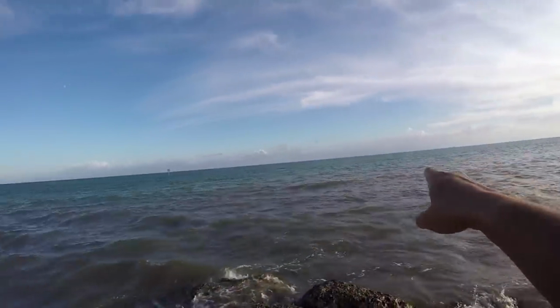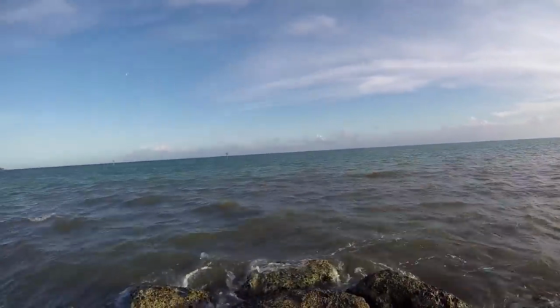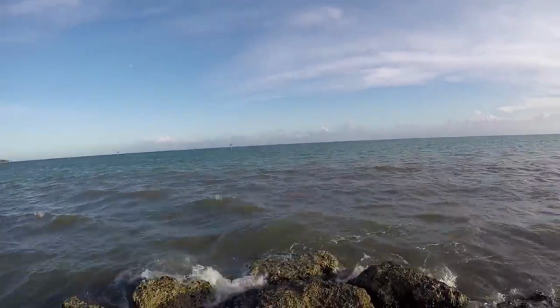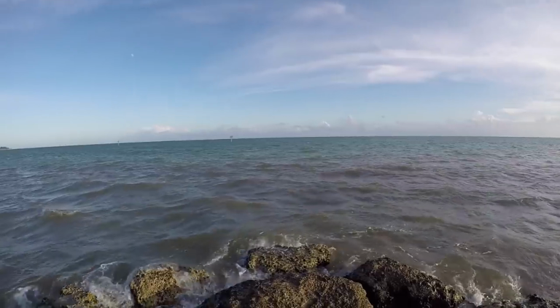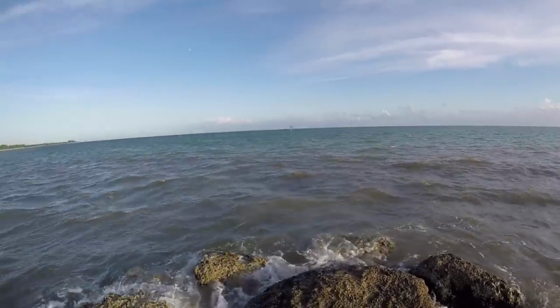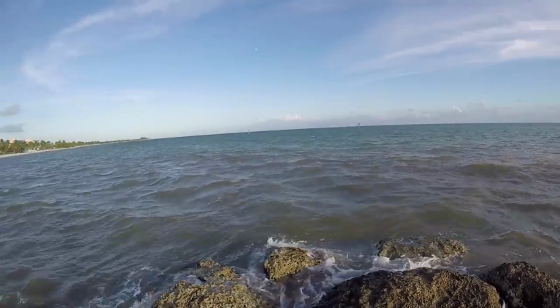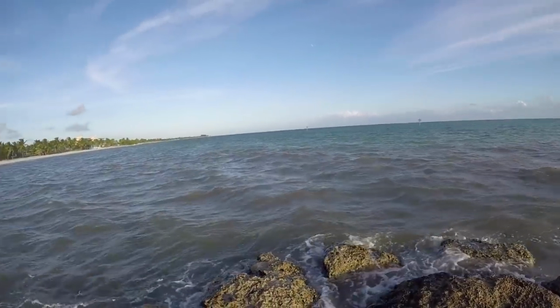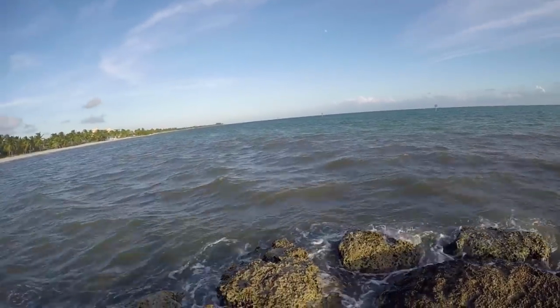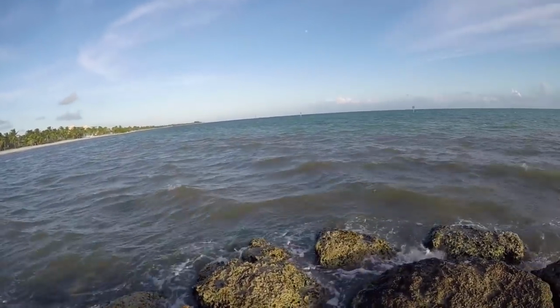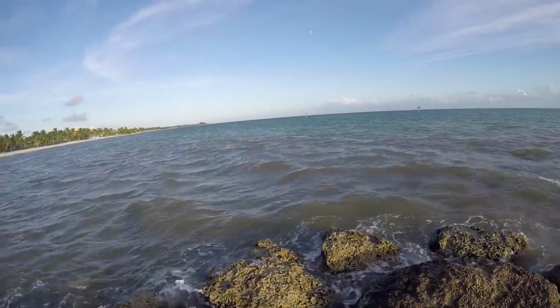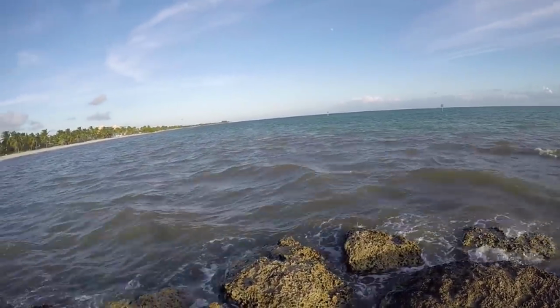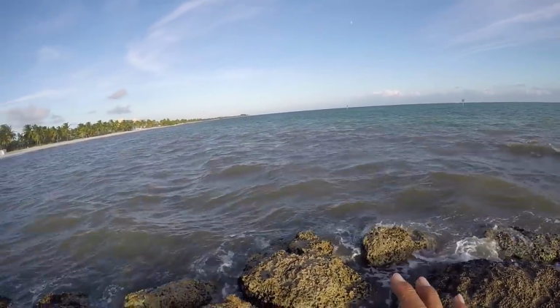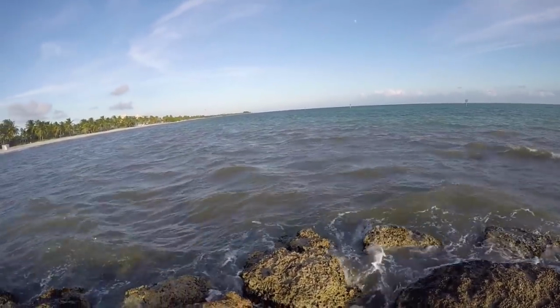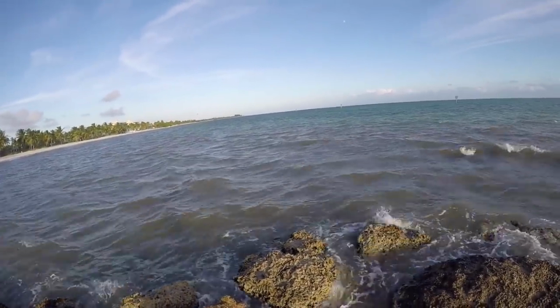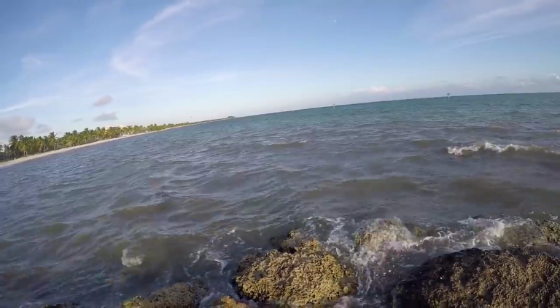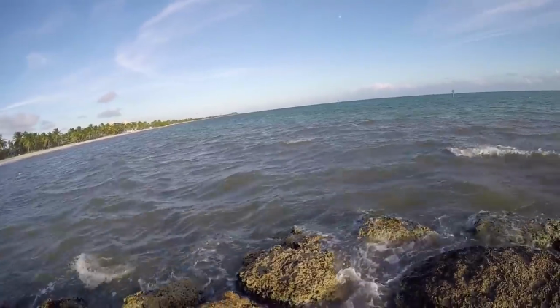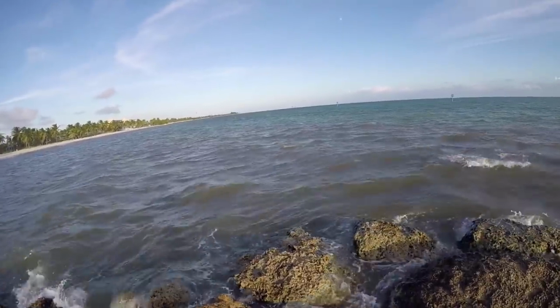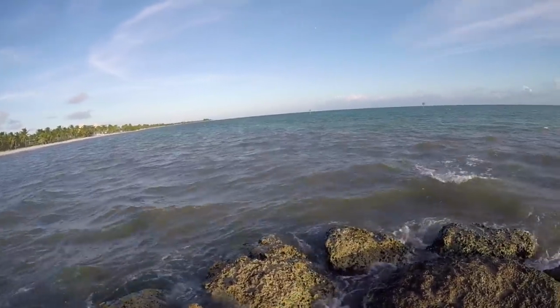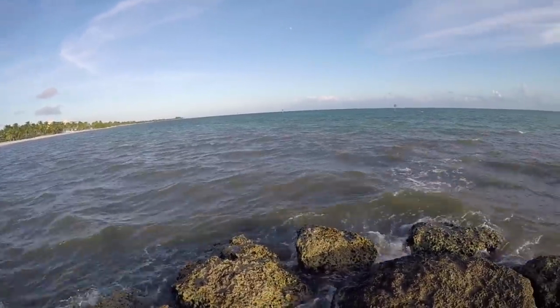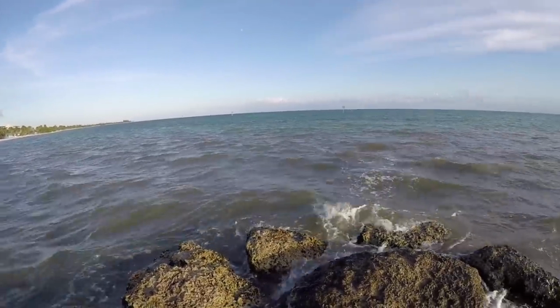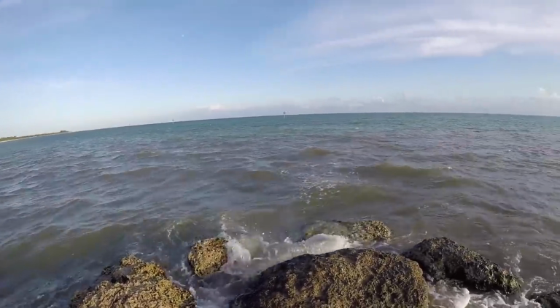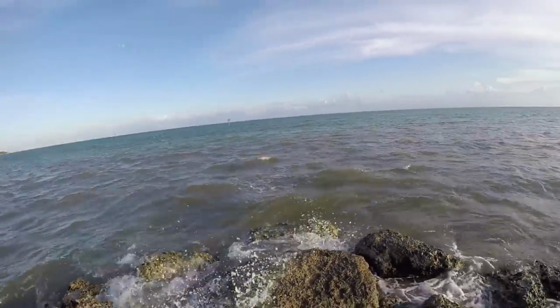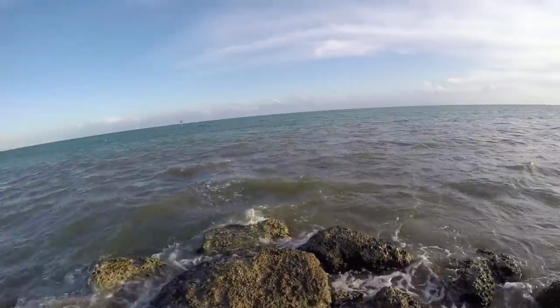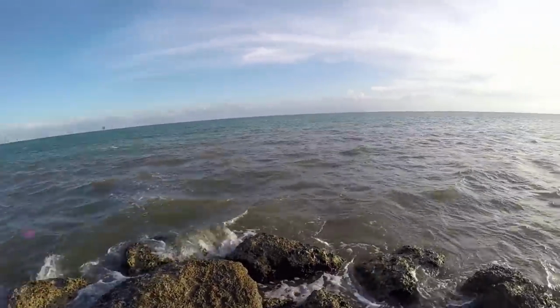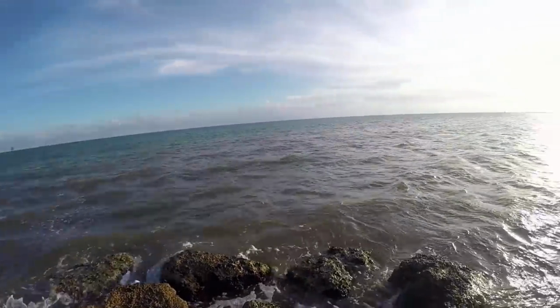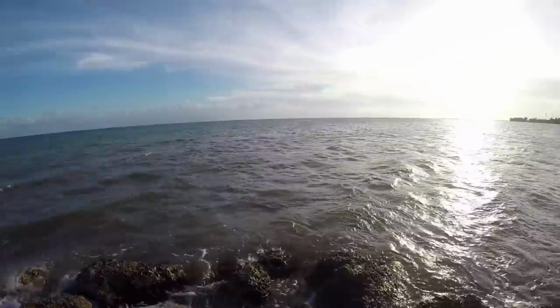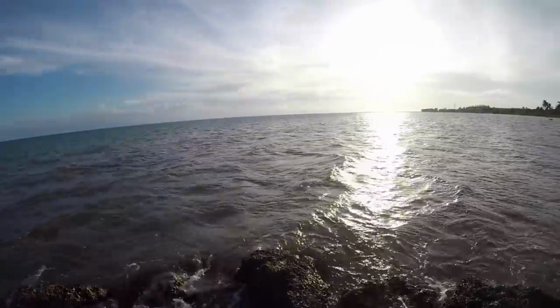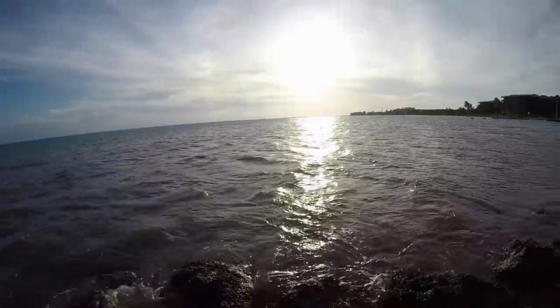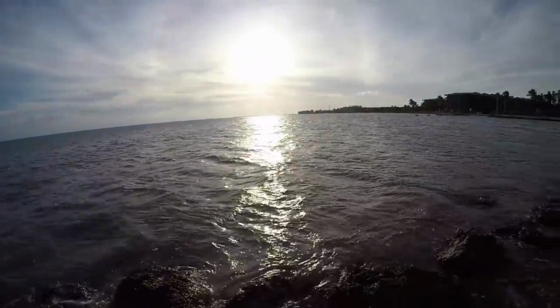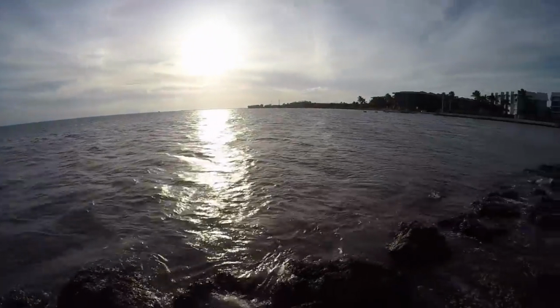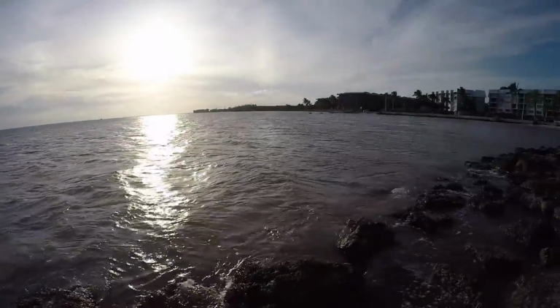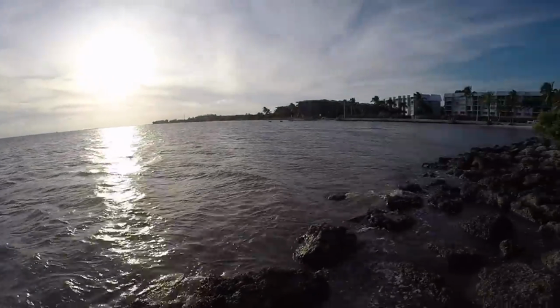The juvenile tarpon we're targeting are born and raised in this mucky water in the back of the mangroves, so they're used to it — they don't mind it. It's not a big negative at all. Great spot right here on the edge.